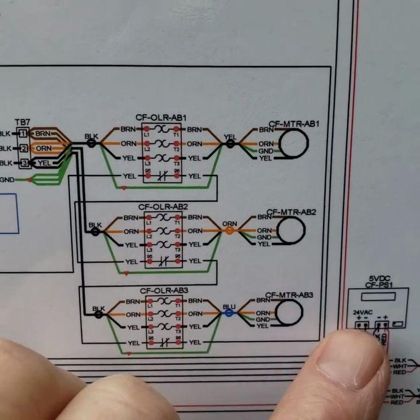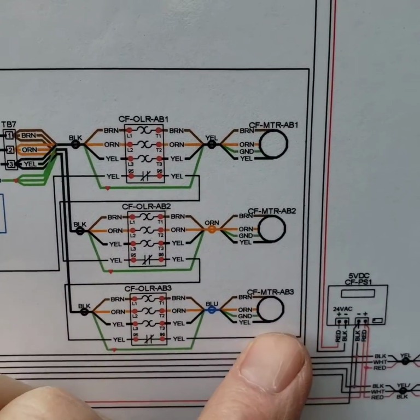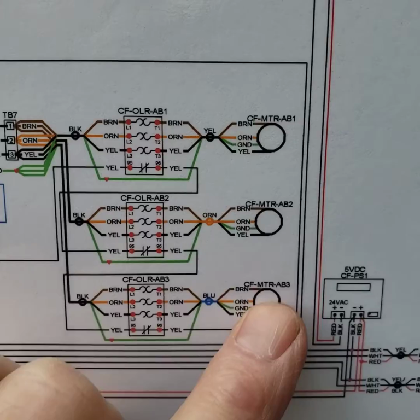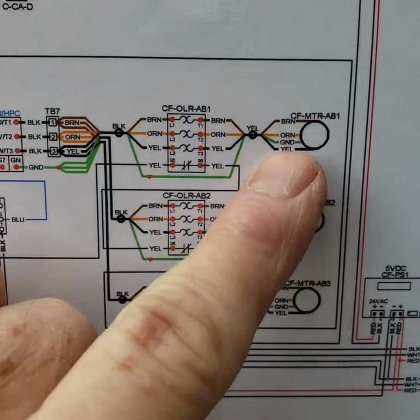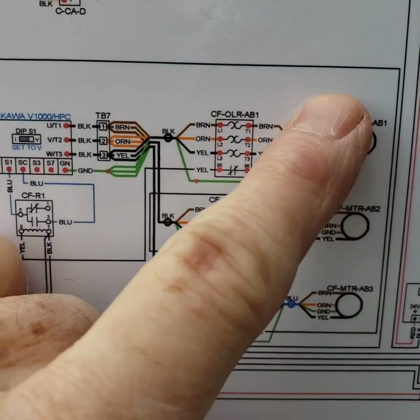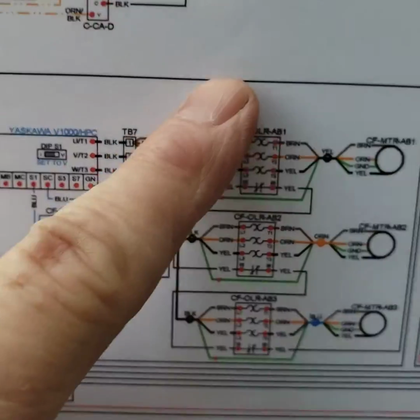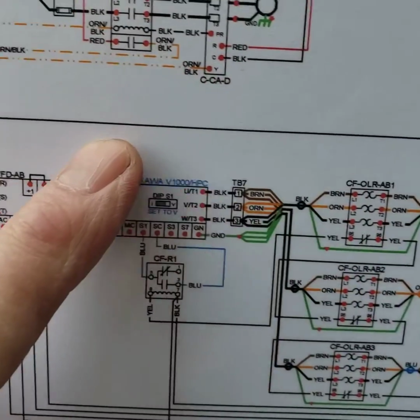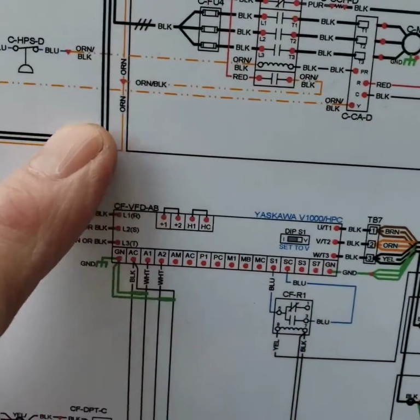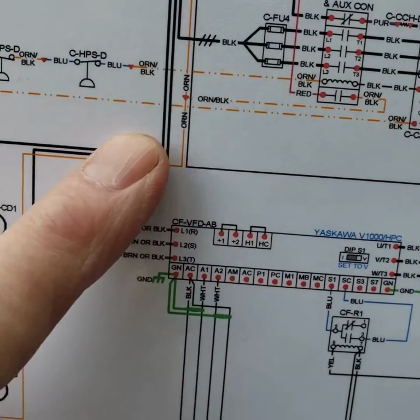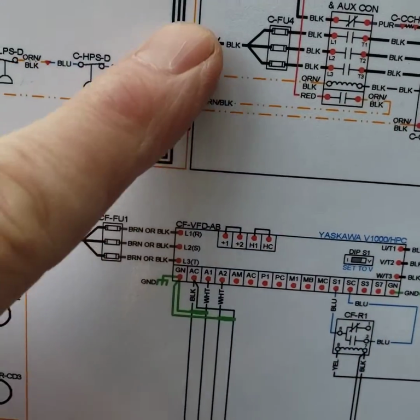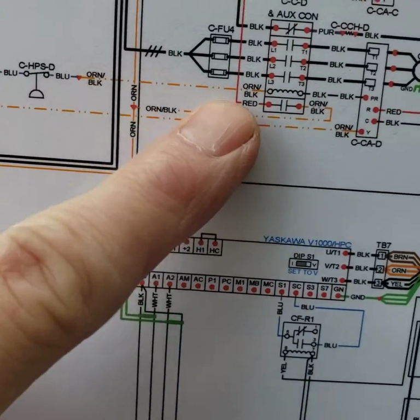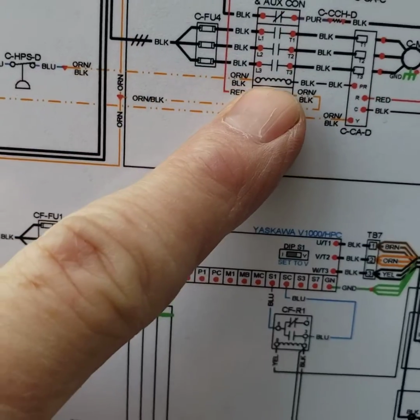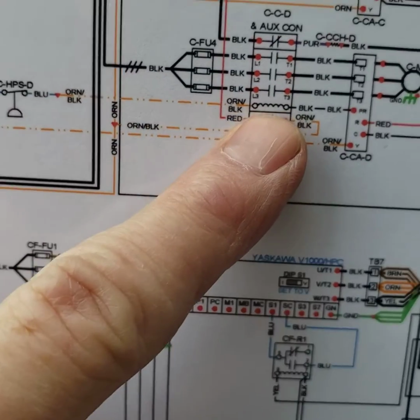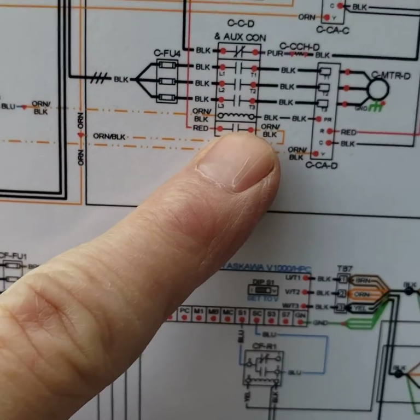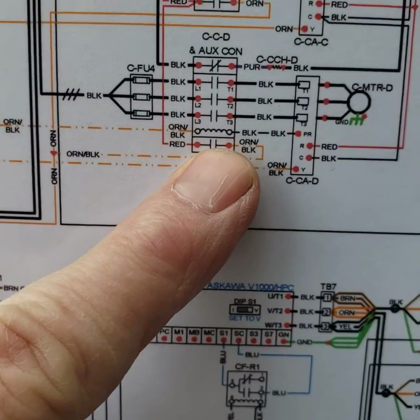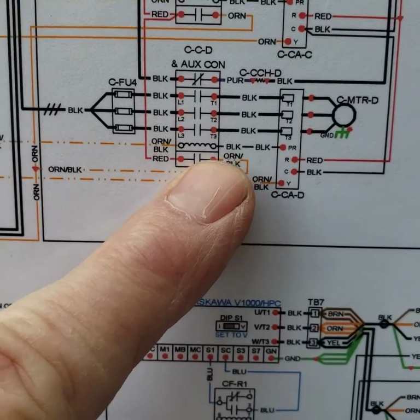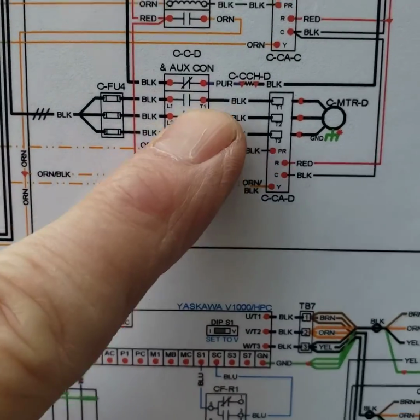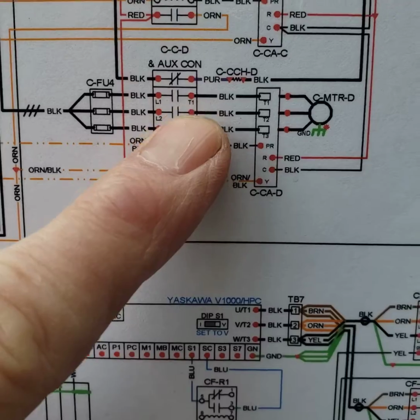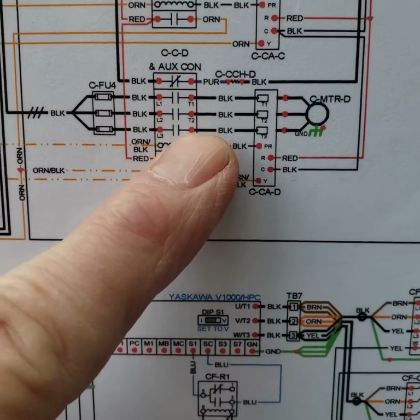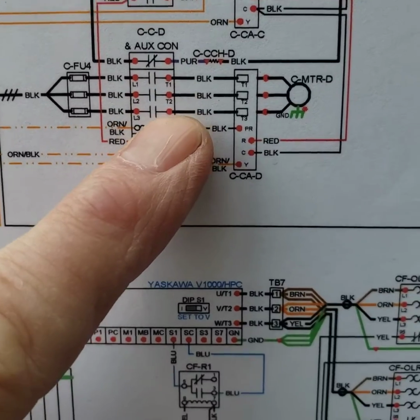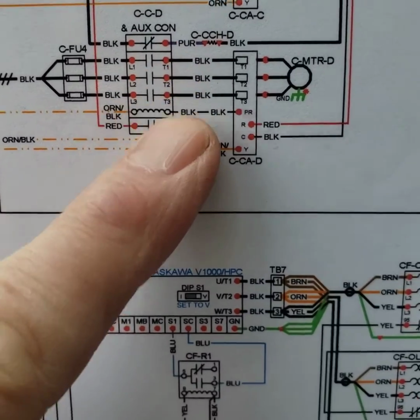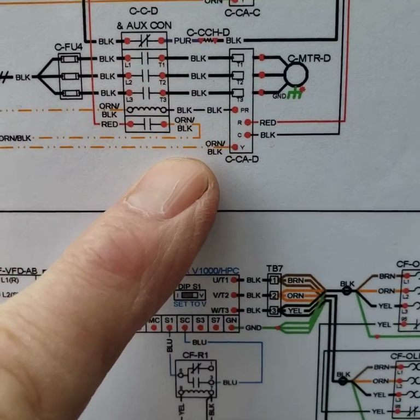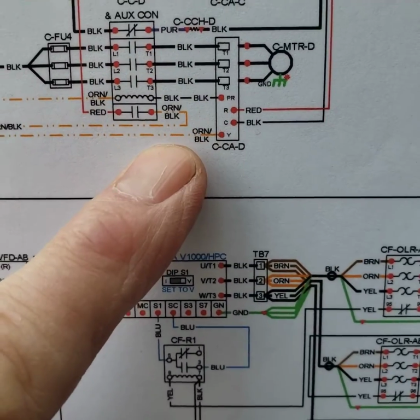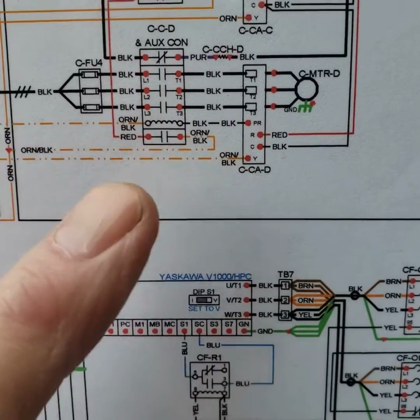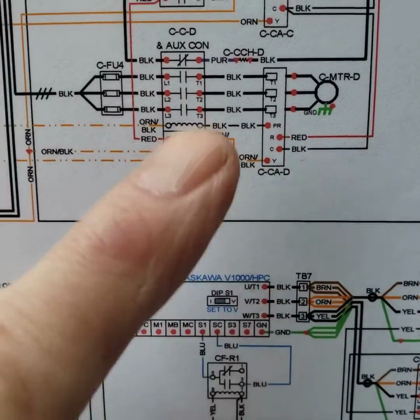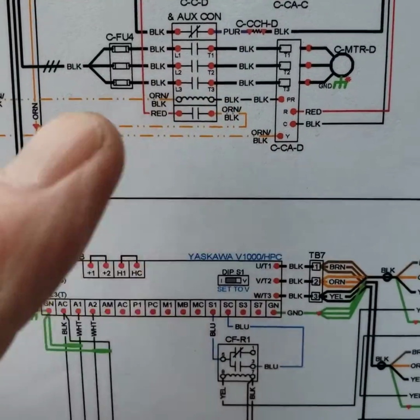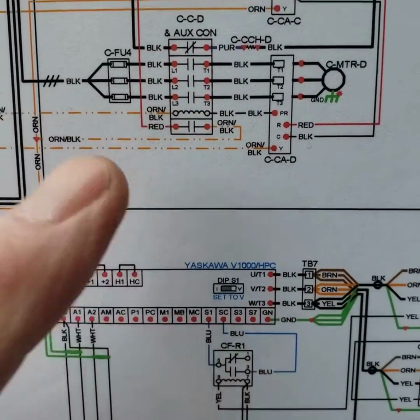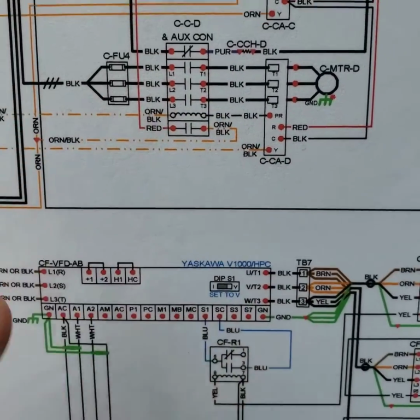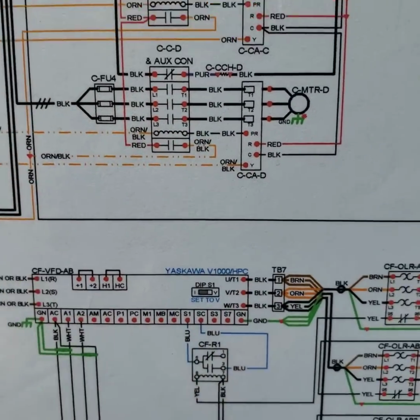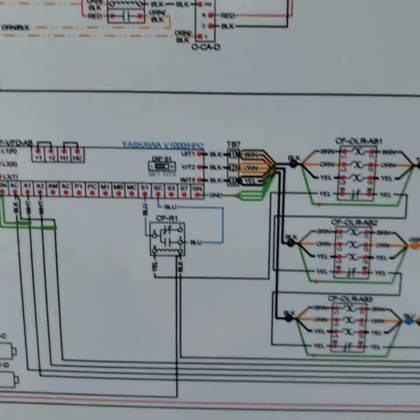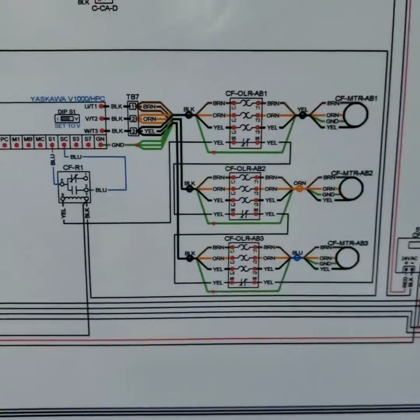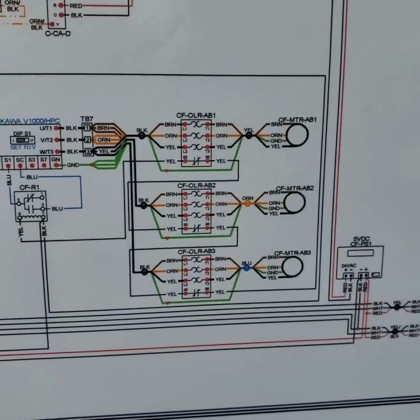Where does that command come from initially? The Y1 — if you follow it up here — it comes off the aux contact on the compressor contactor. That's what tells the condenser fans to start up.